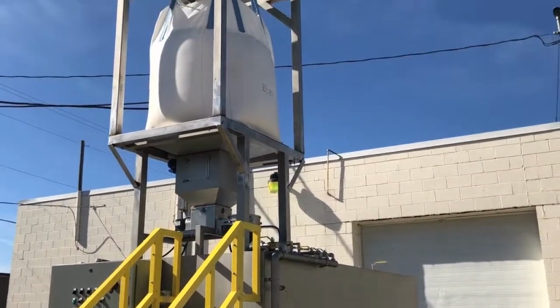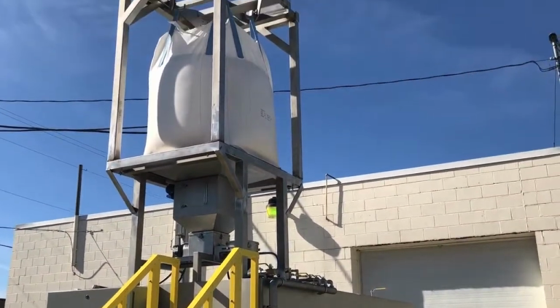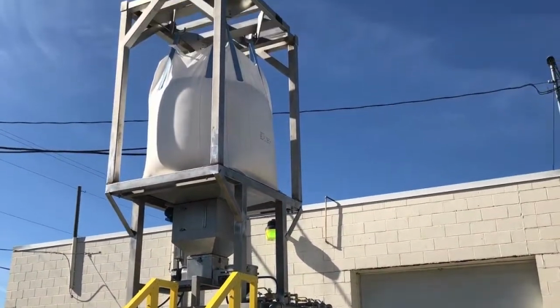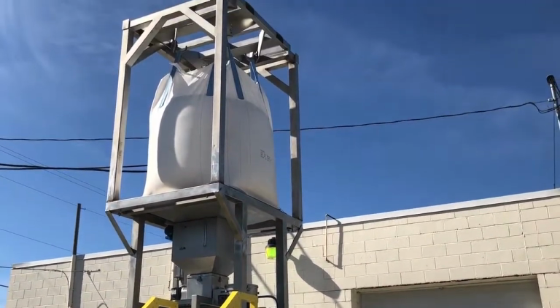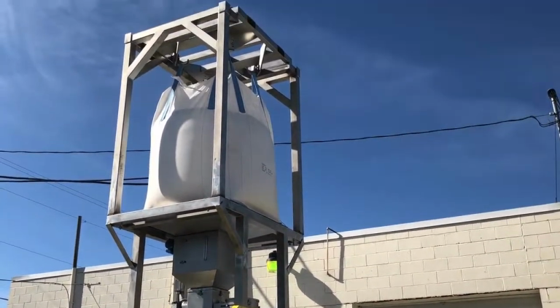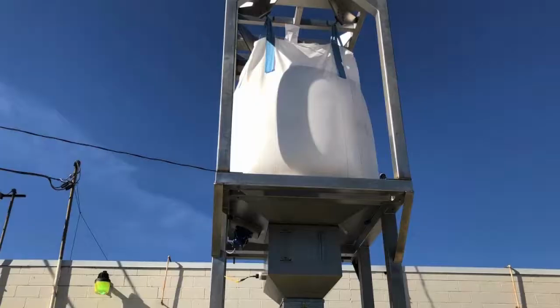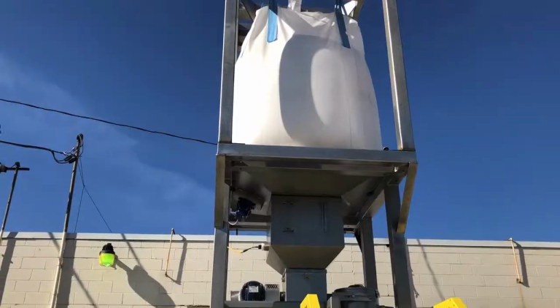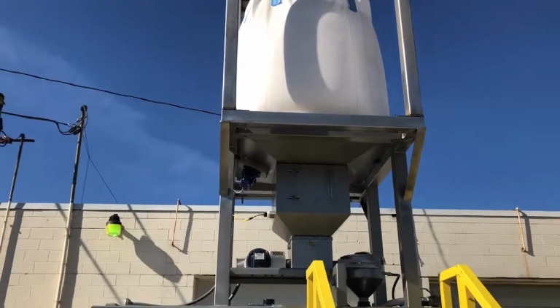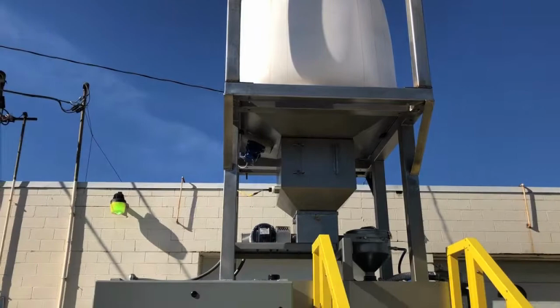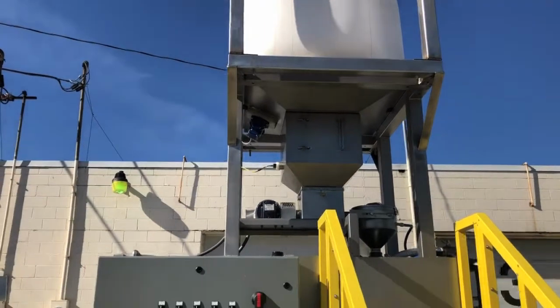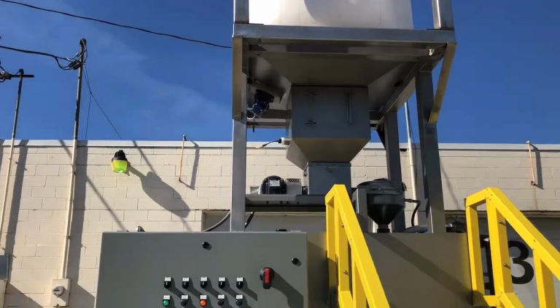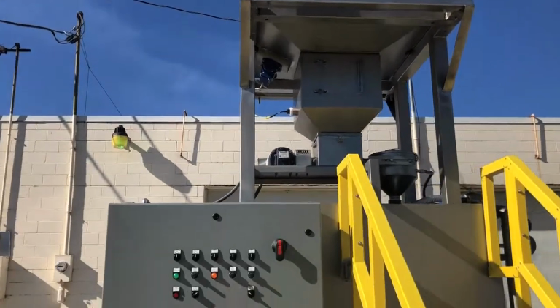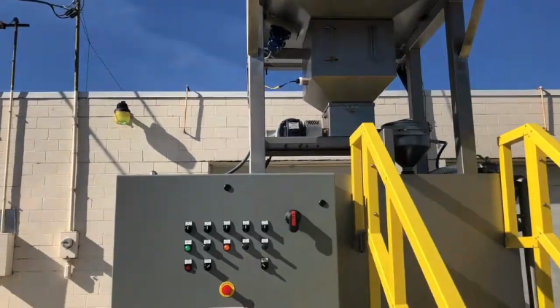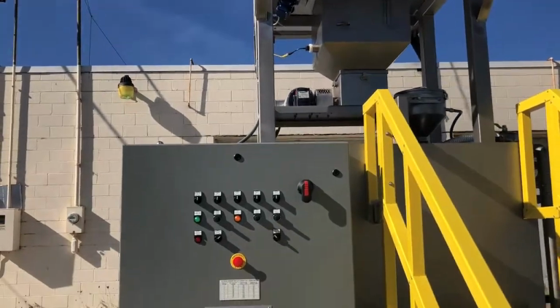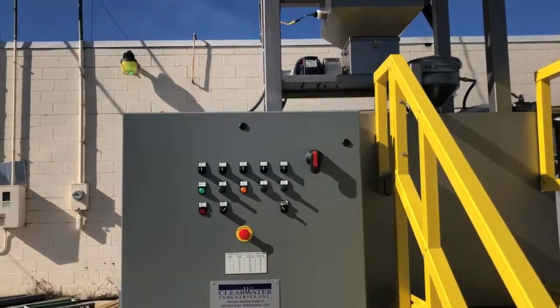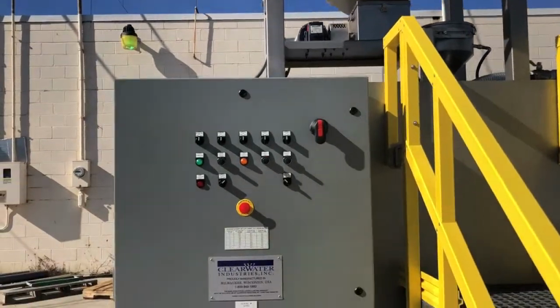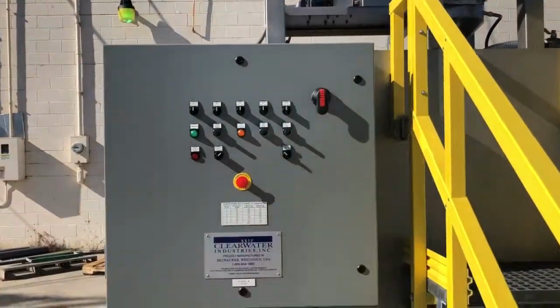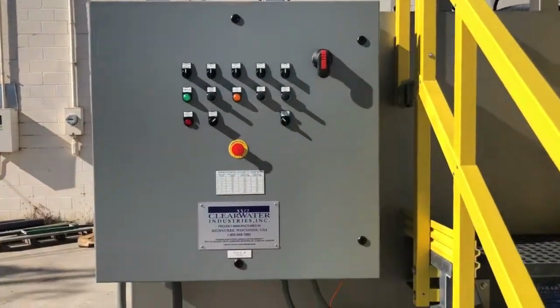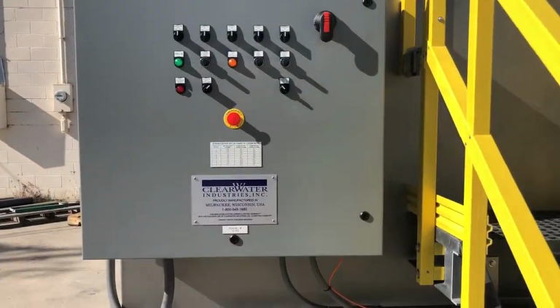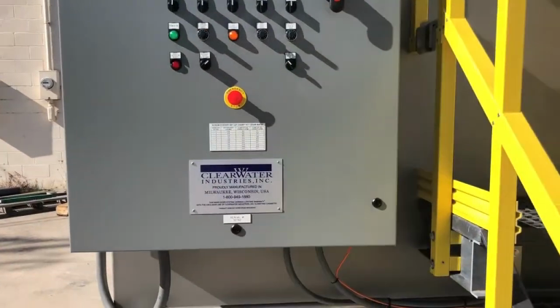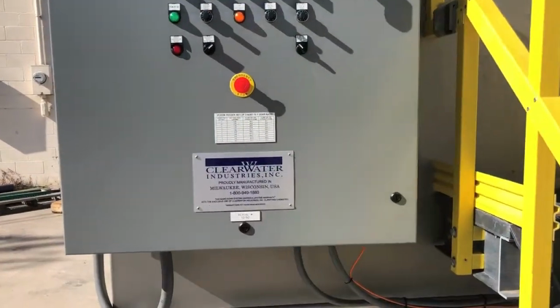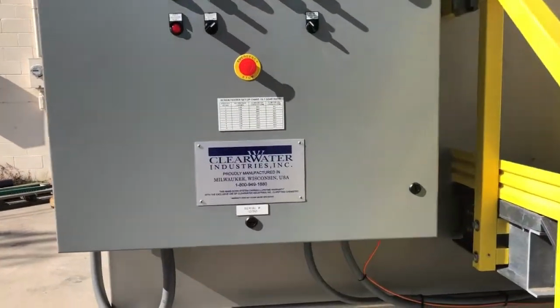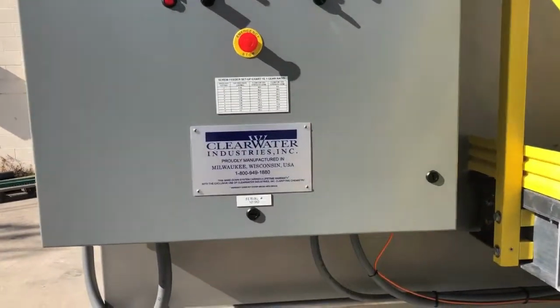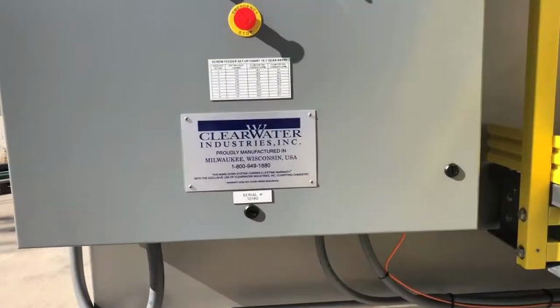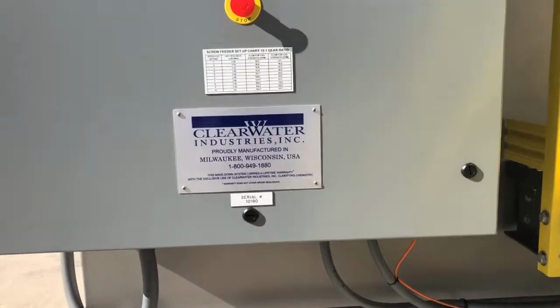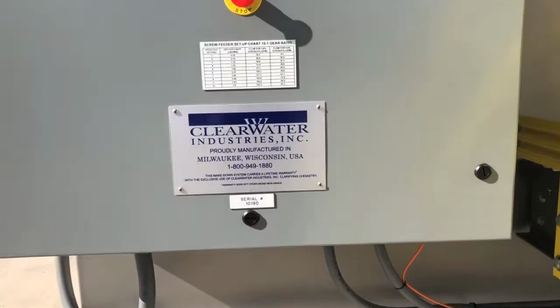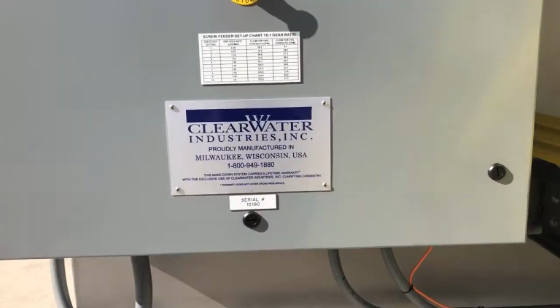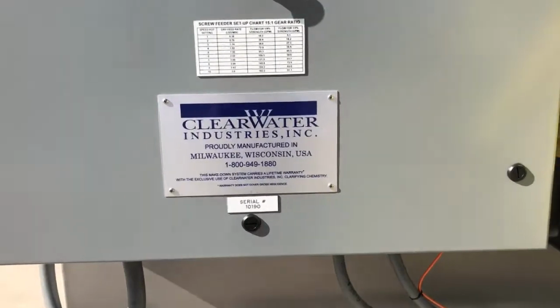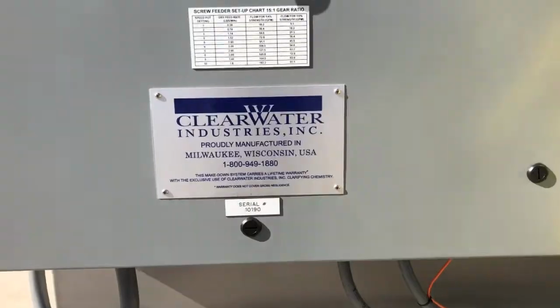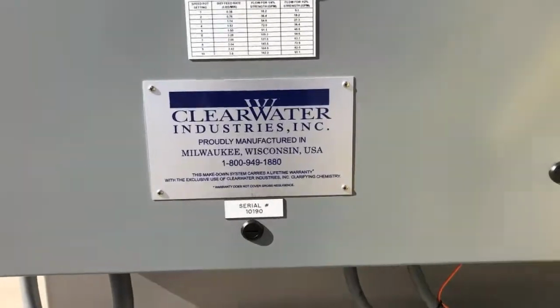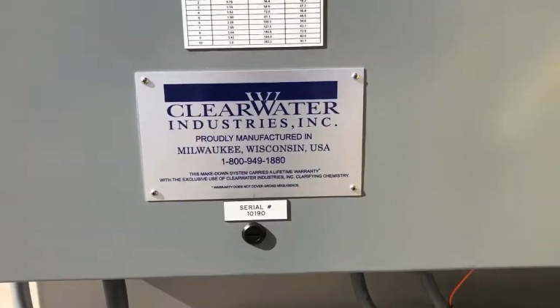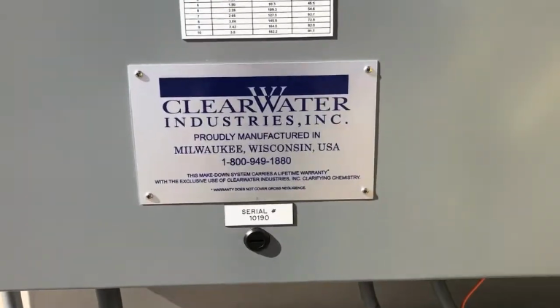Have it placed — that's probably the first thing you're going to want to do. You need a ground that's going to be capable of supporting 30,000 pounds, with all the weight of water that we have on this unit.